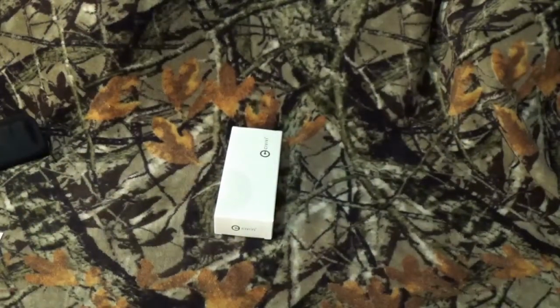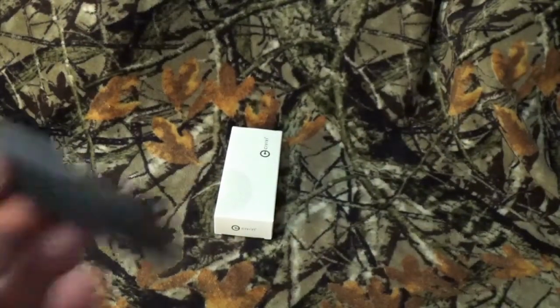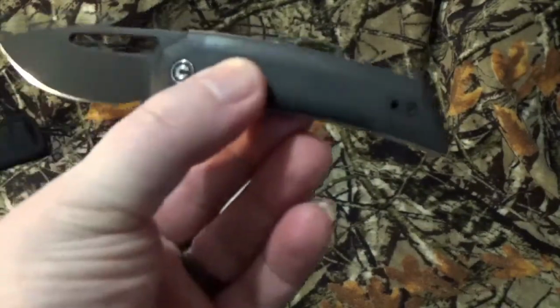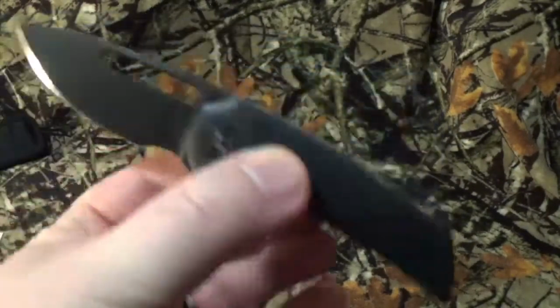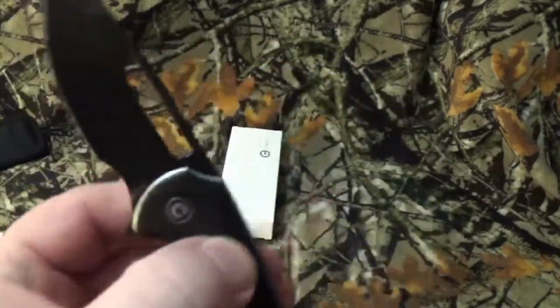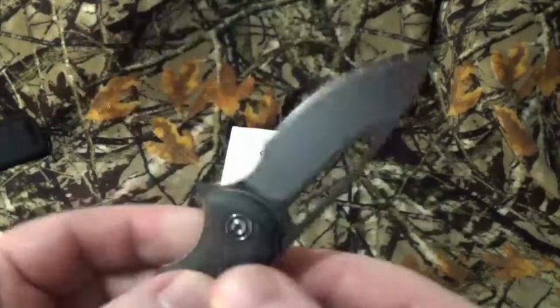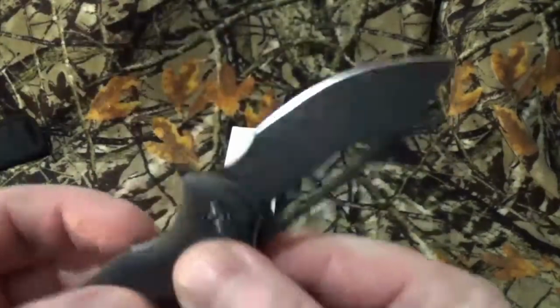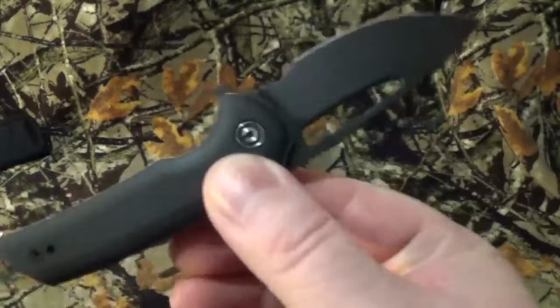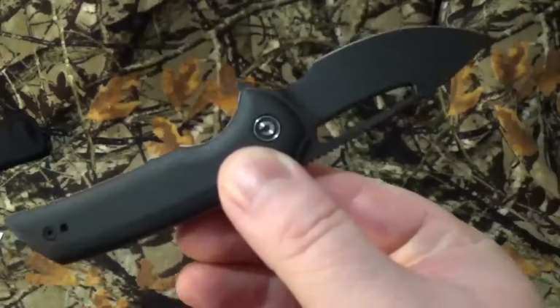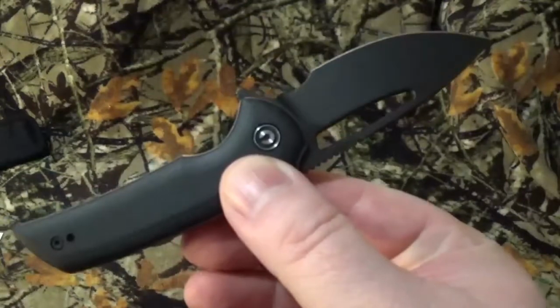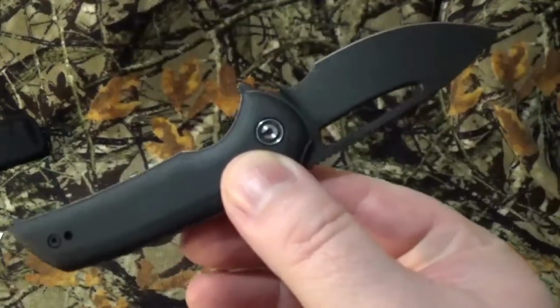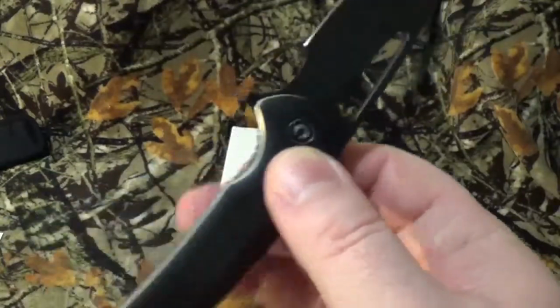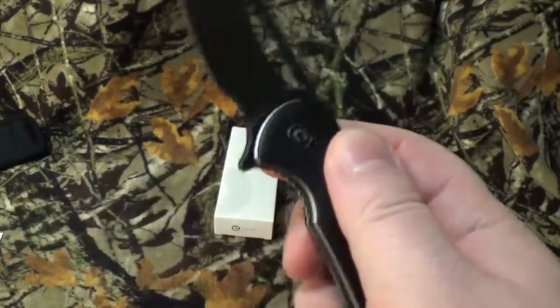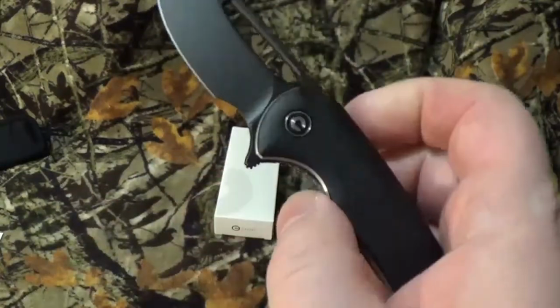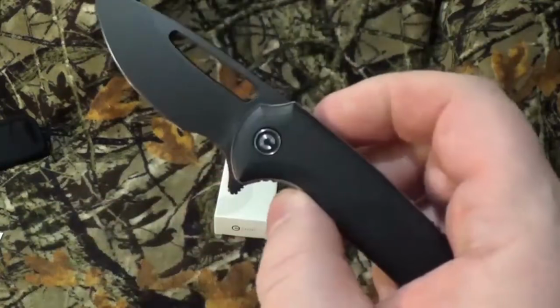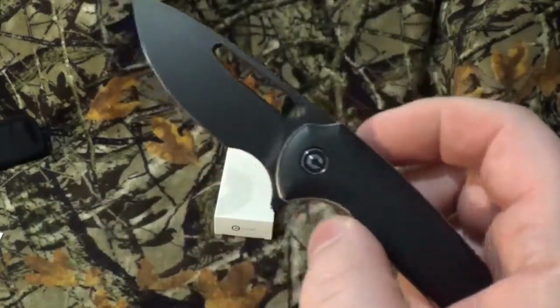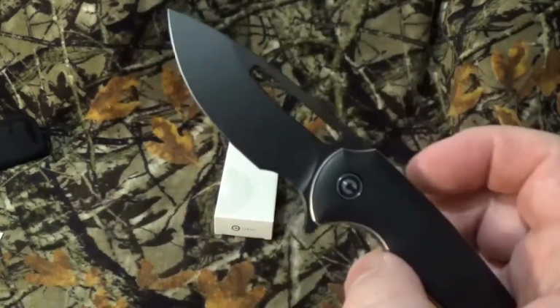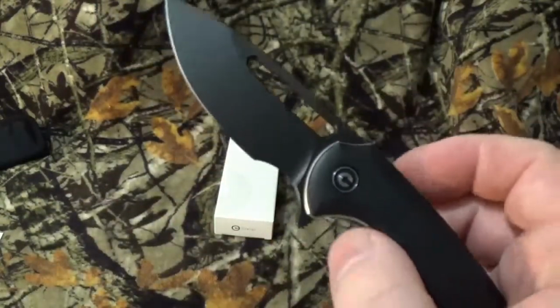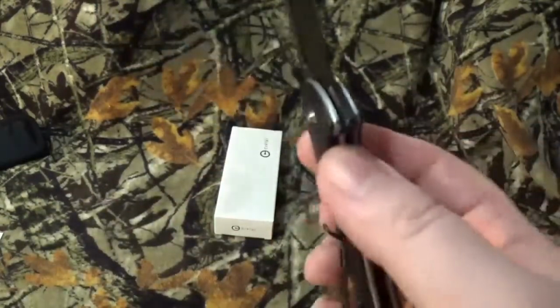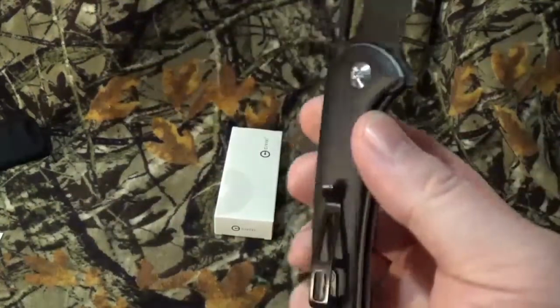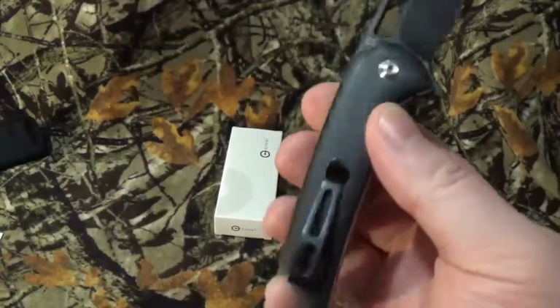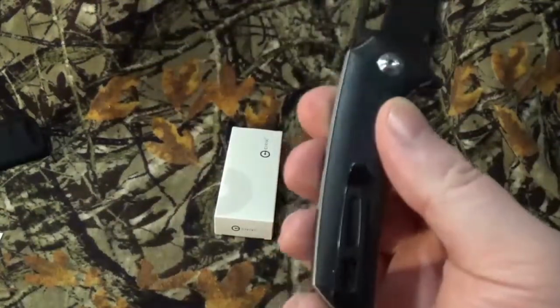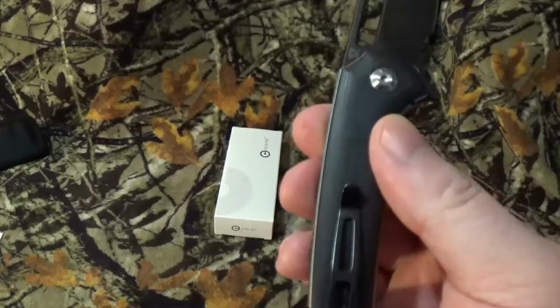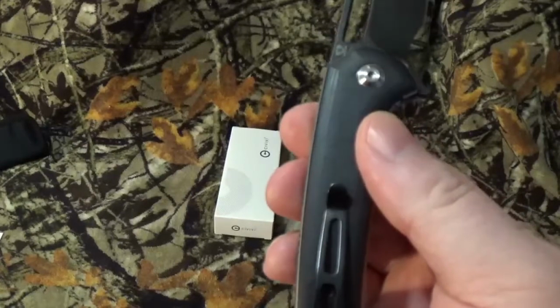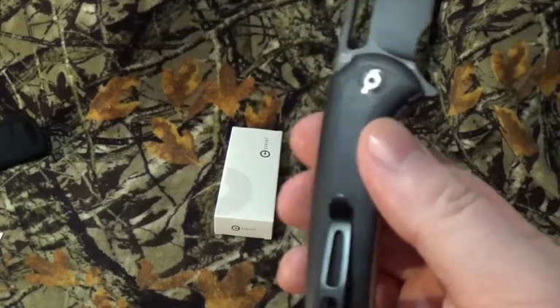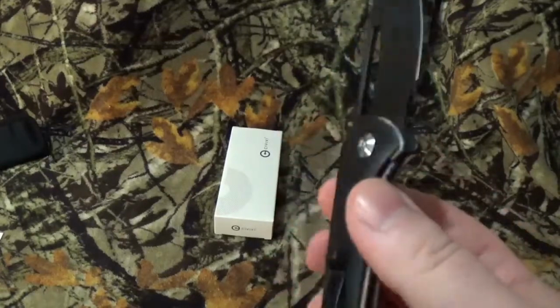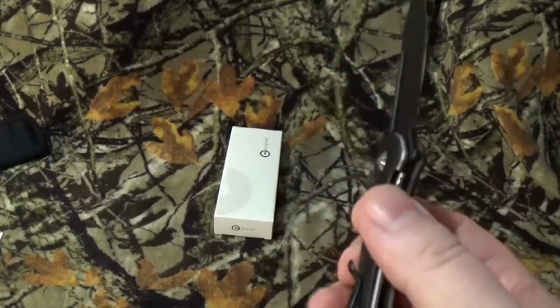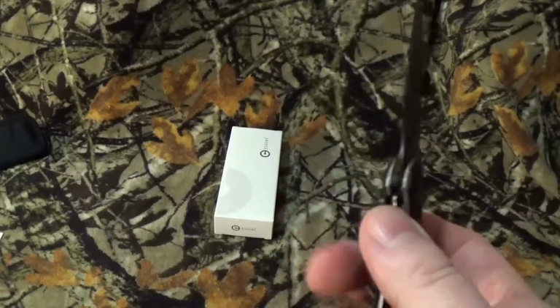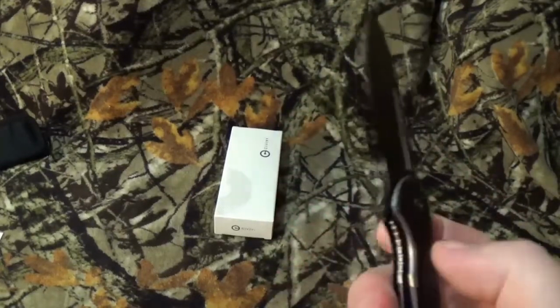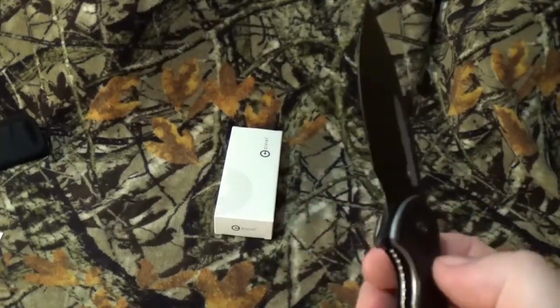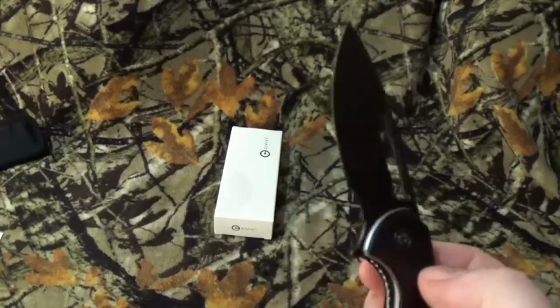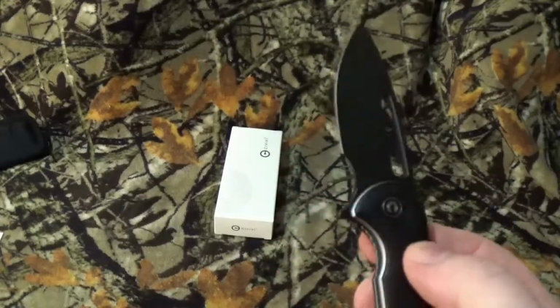I thought that was really, really neat of them to do that. I saw this one and went black on black with that big thumb hole open. It's small, gentlemanly style, which I like.